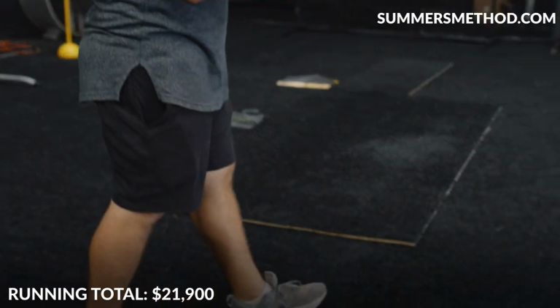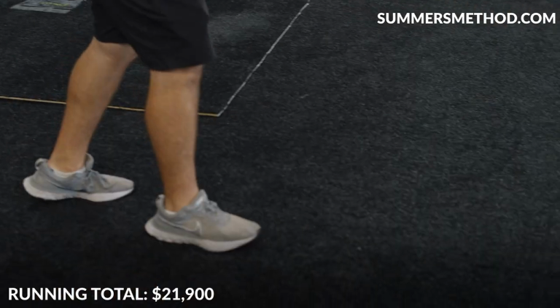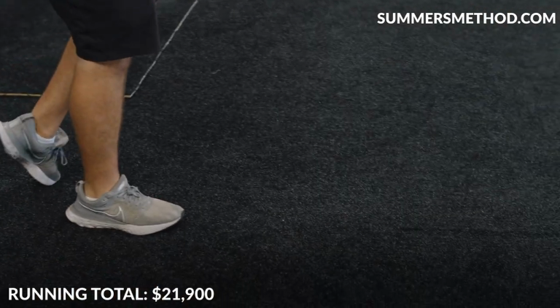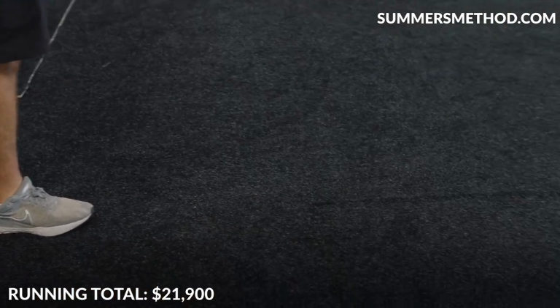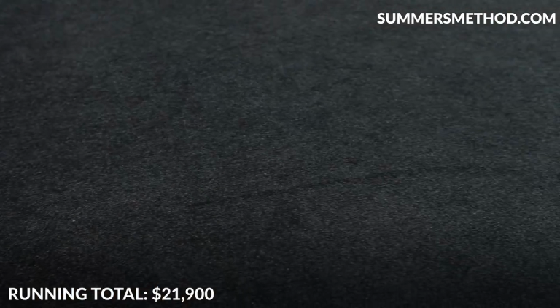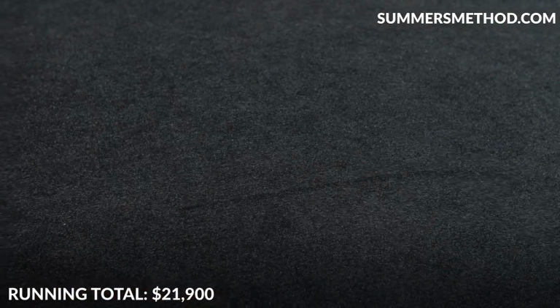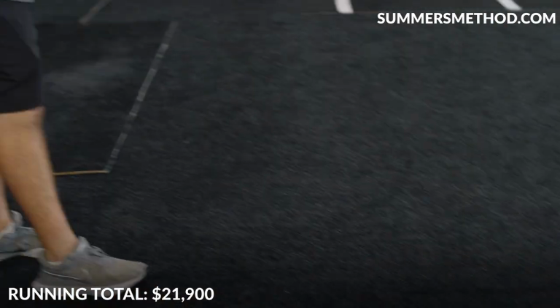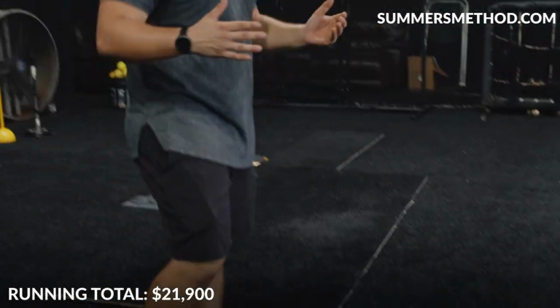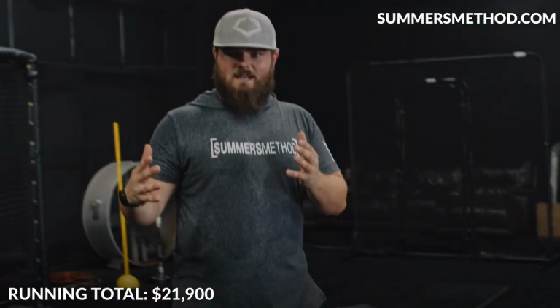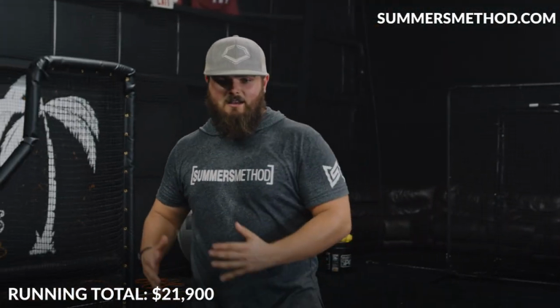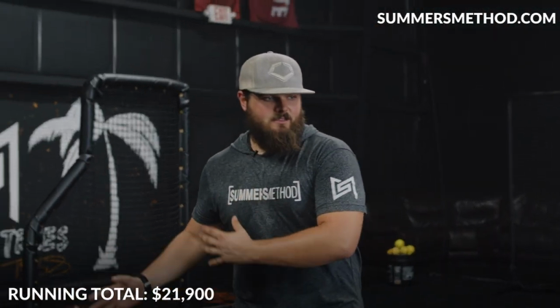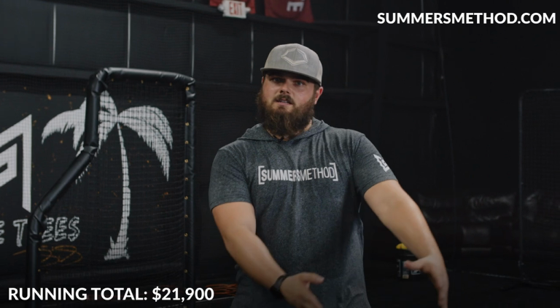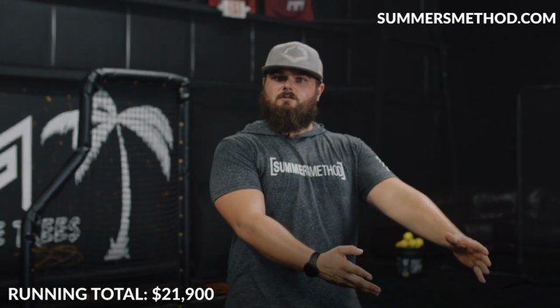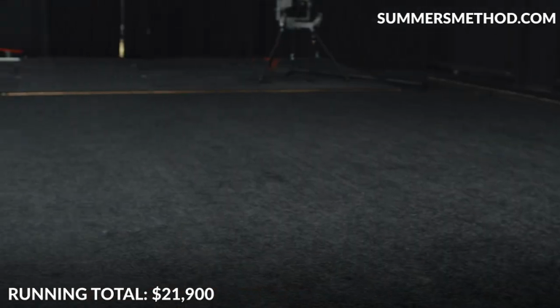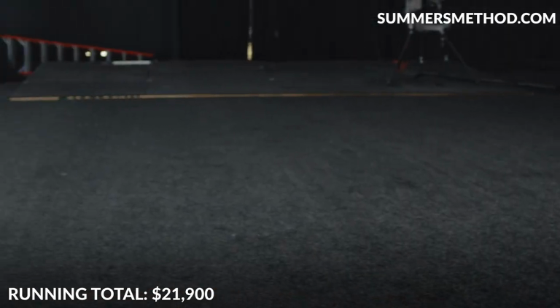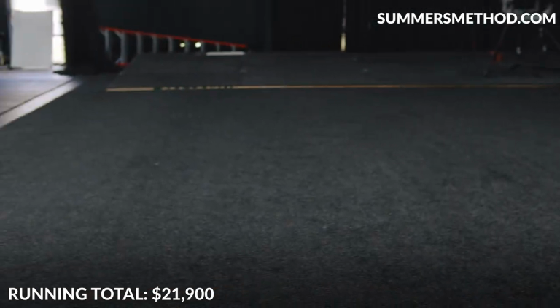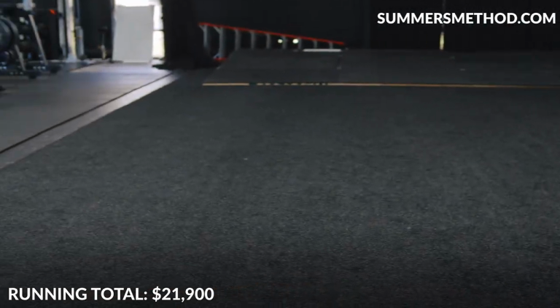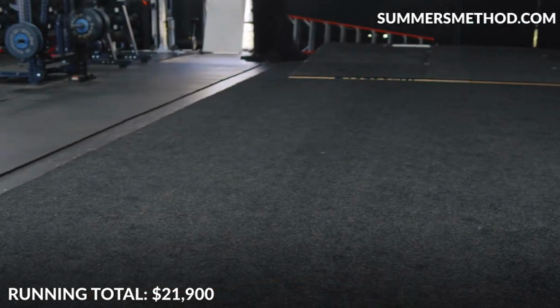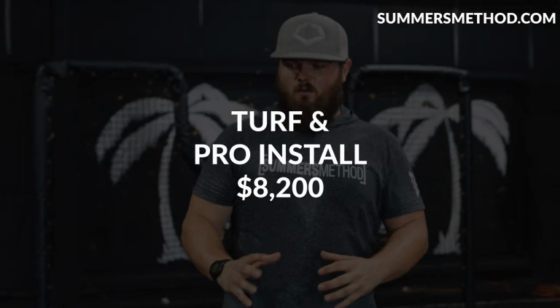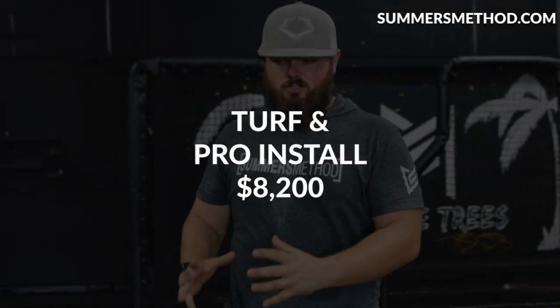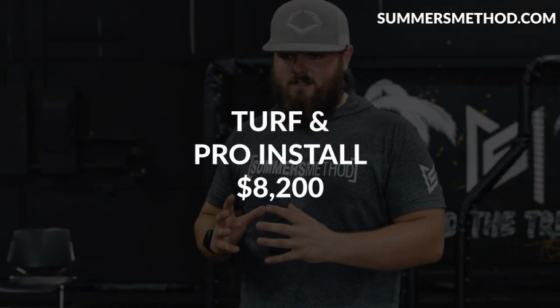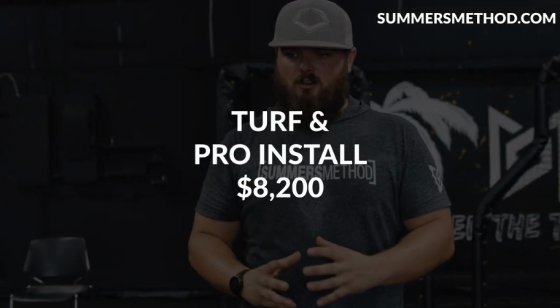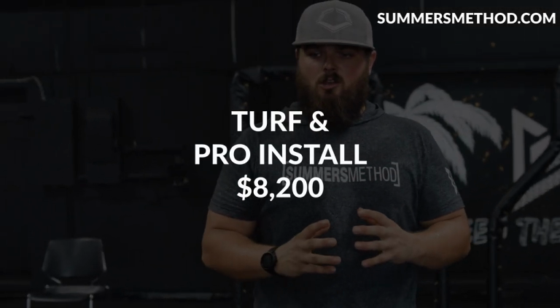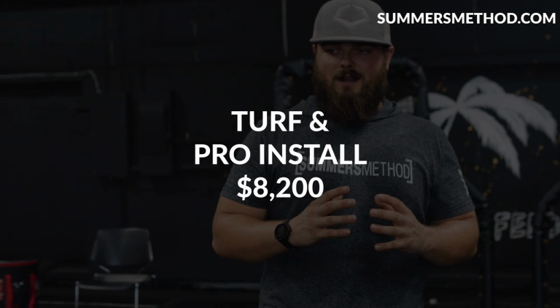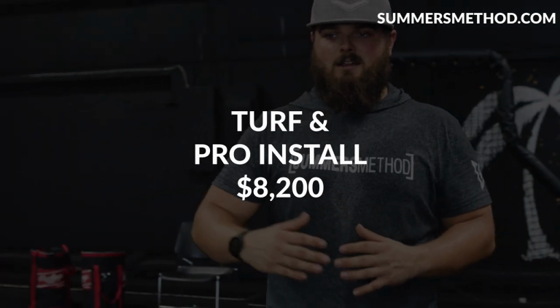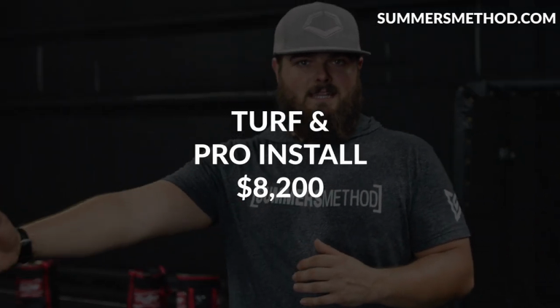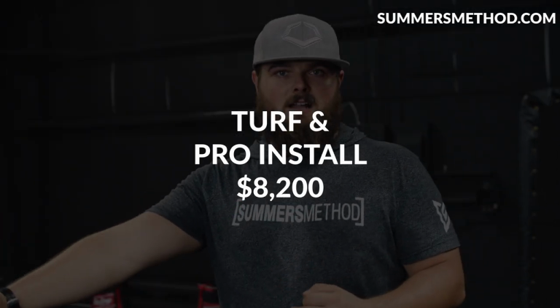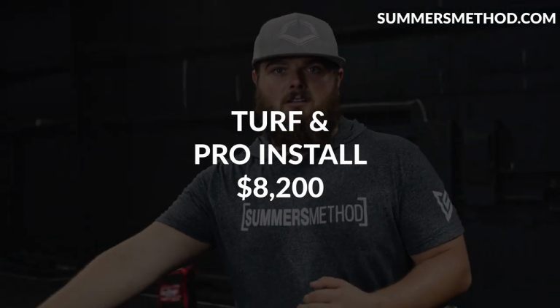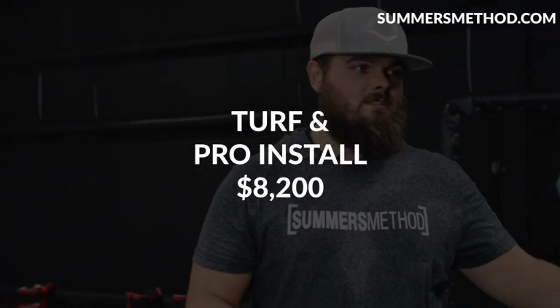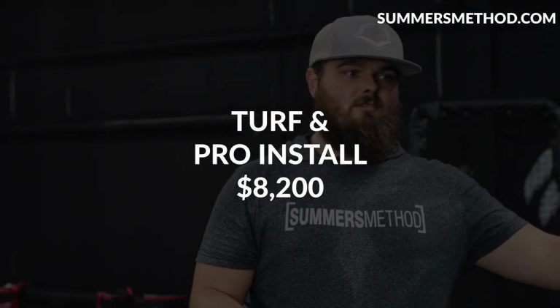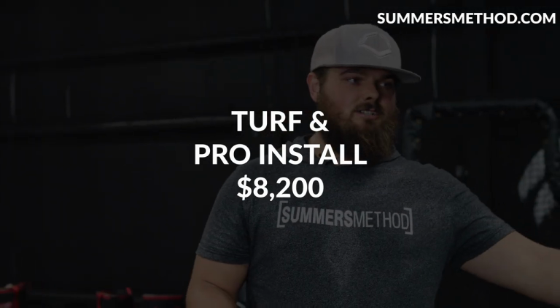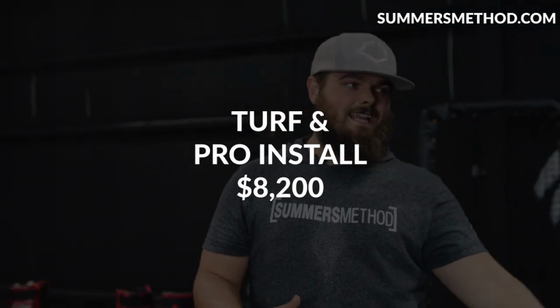Looking down, we've got this nice black turf — 80 feet by 32 feet. For the turf itself and to get it professionally laid, we were right around $7,000.